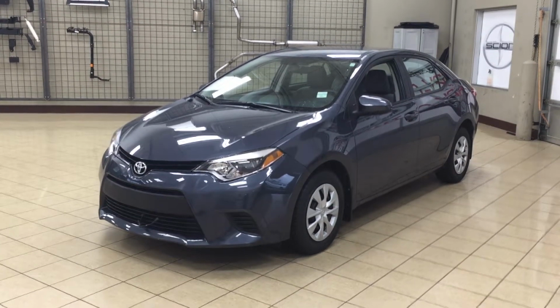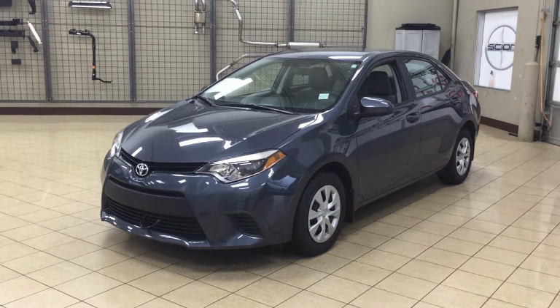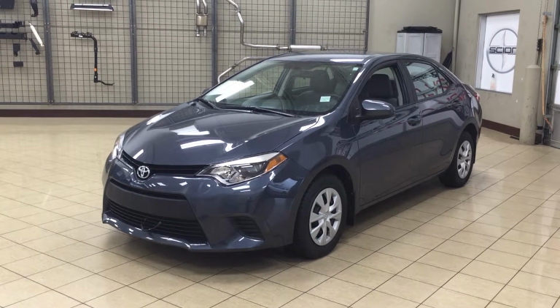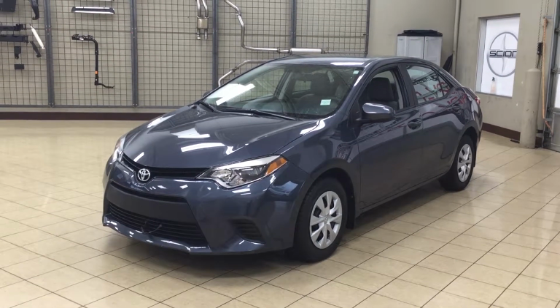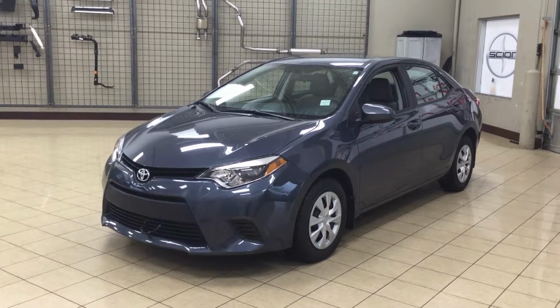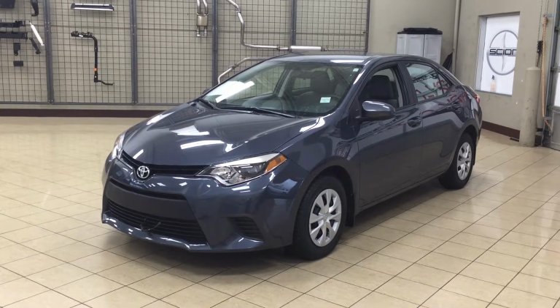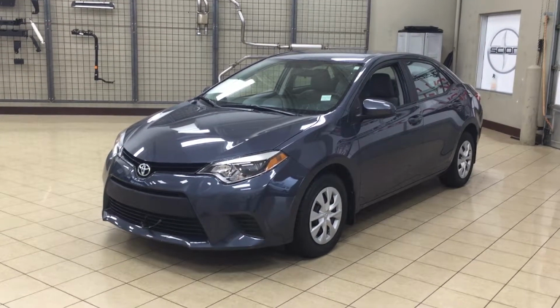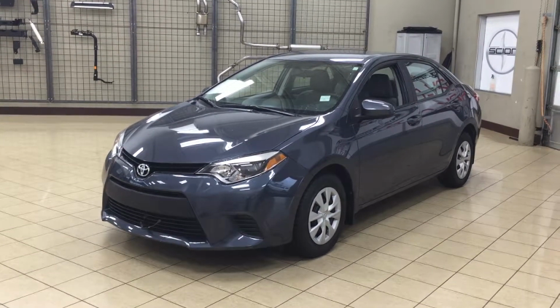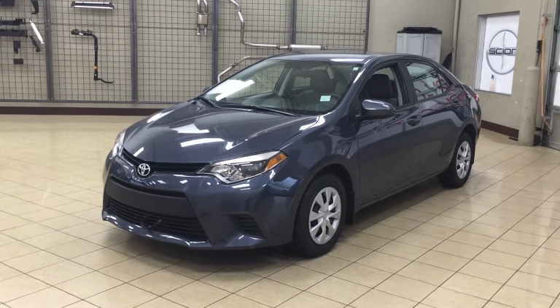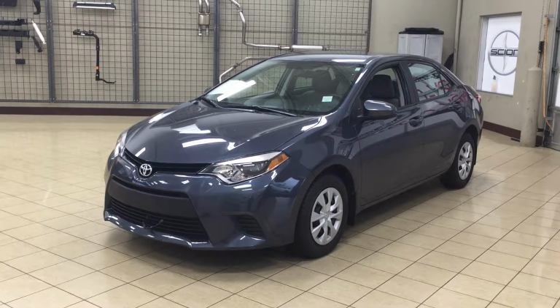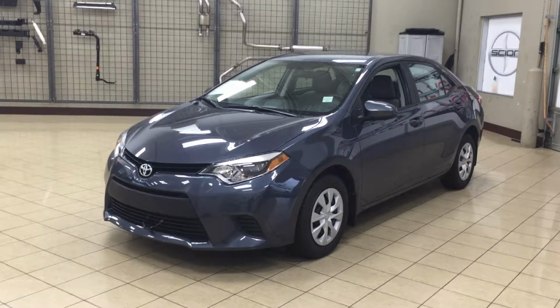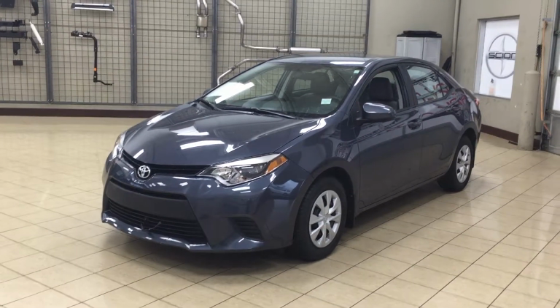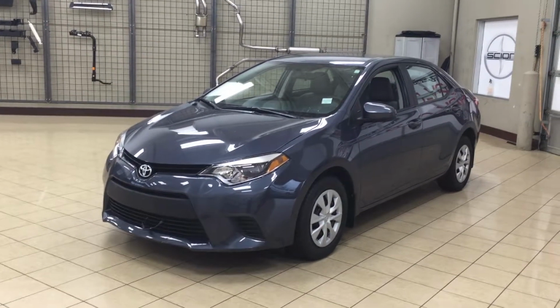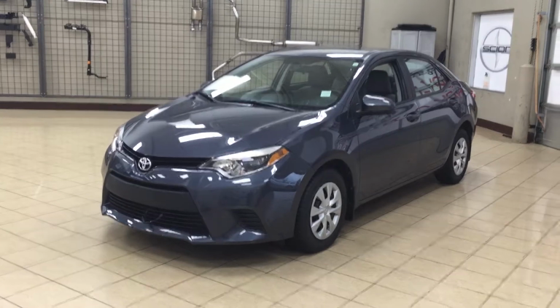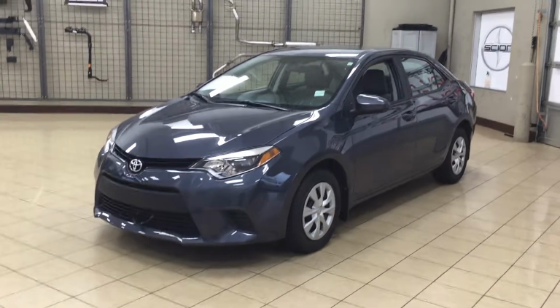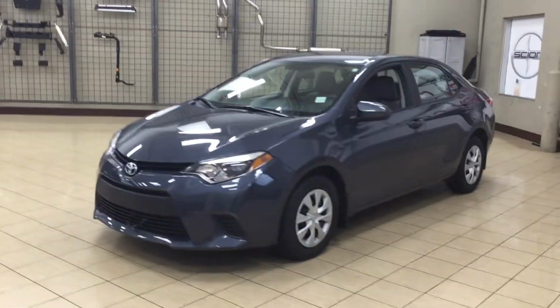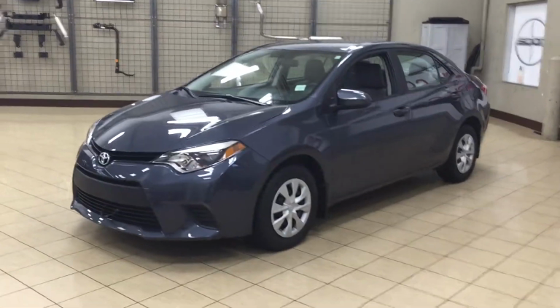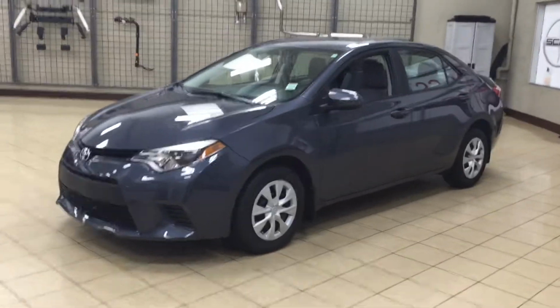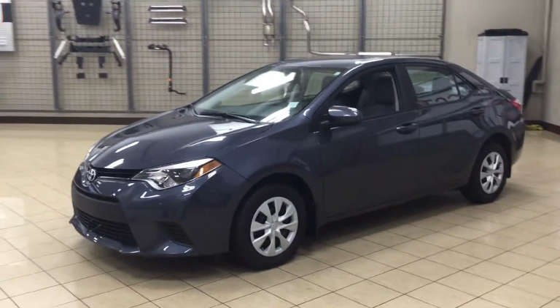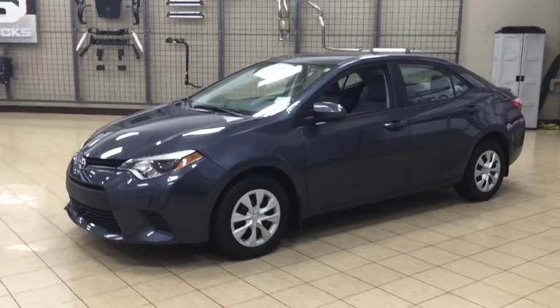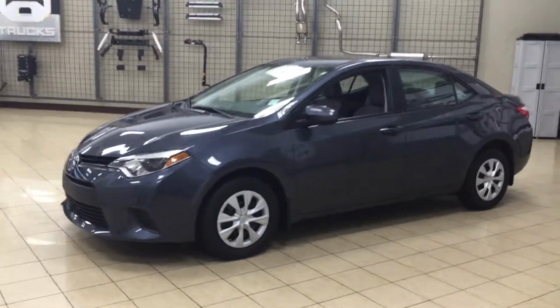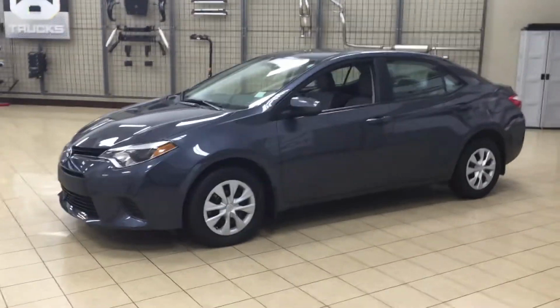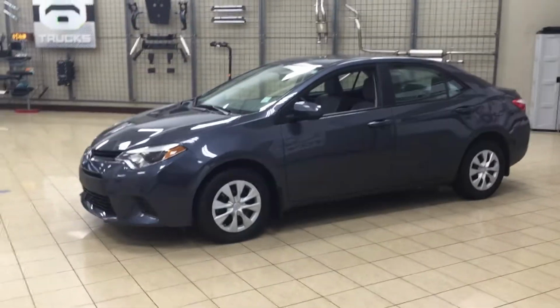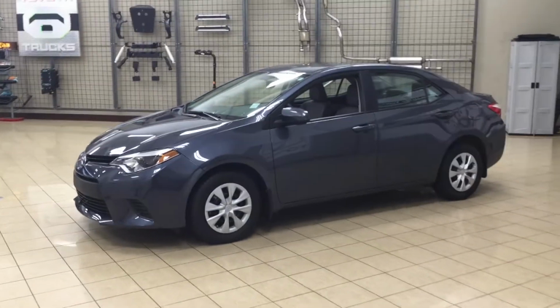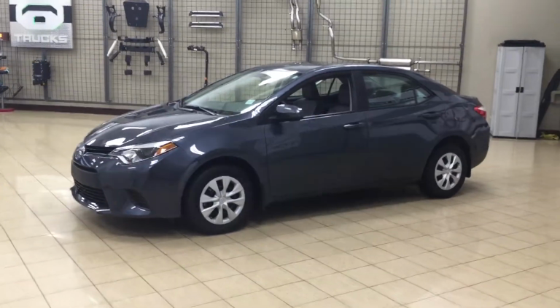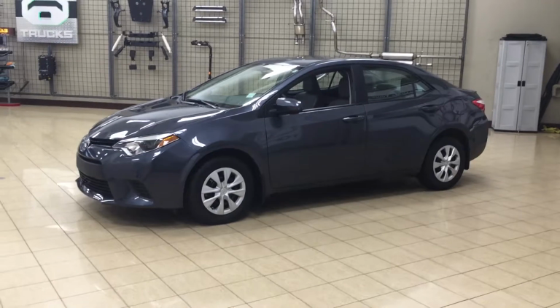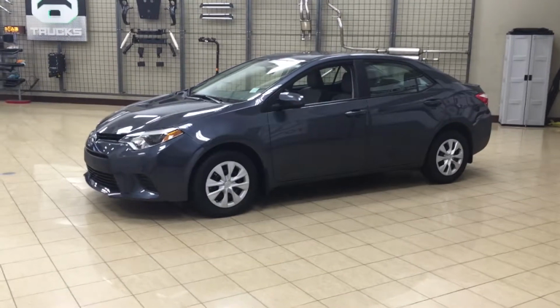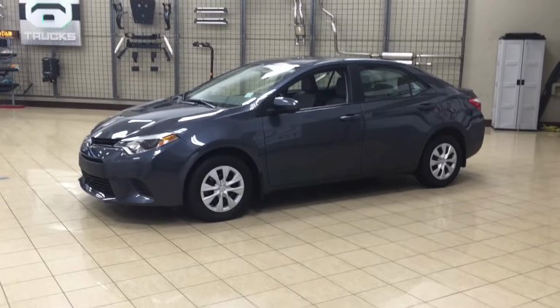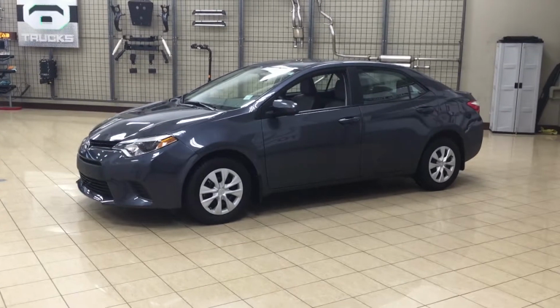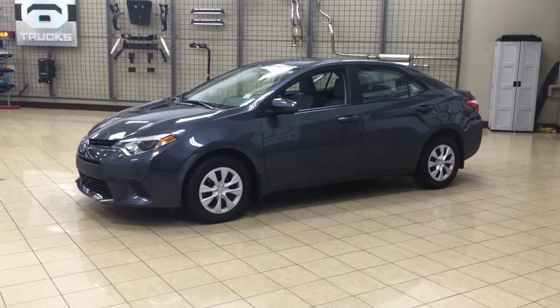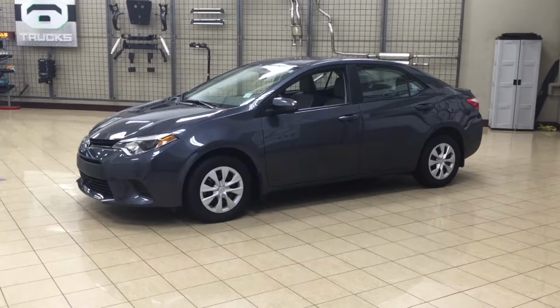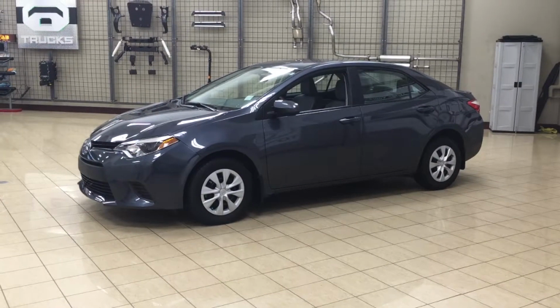The most notable features on the LE Eco are its backup camera, heated front seats, and Bluetooth connectivity. I'm going to go through a couple more features on the inside and outside of the vehicle to get you better familiar with this 2014 Toyota Corolla LE Eco. Let's get started.